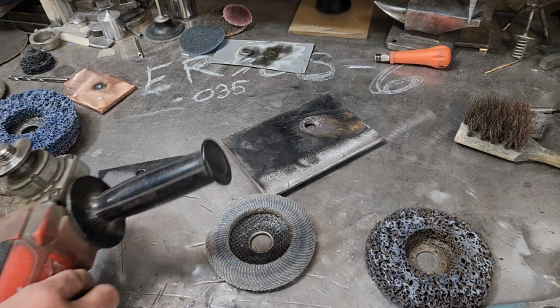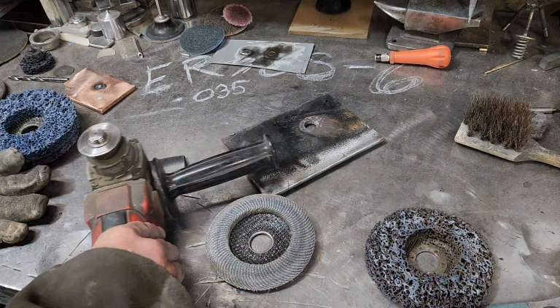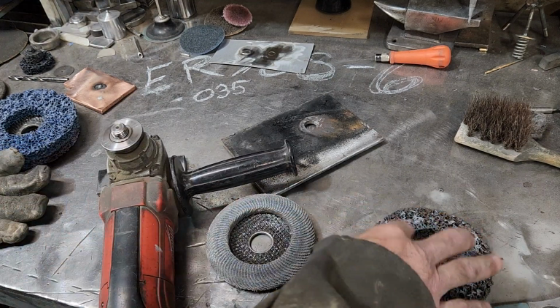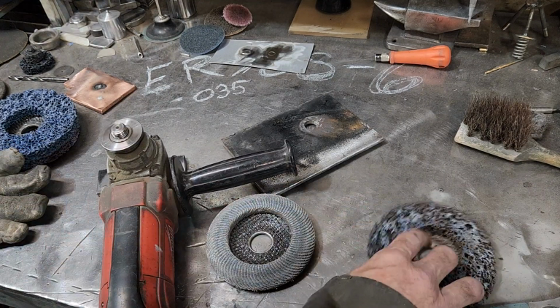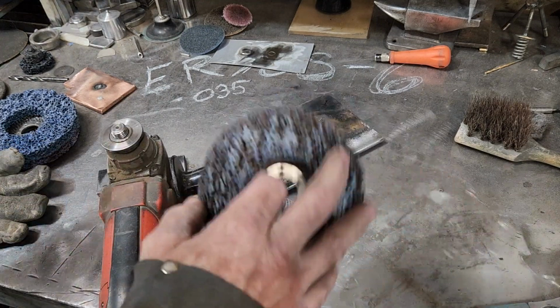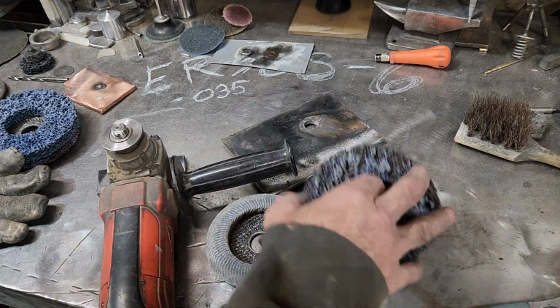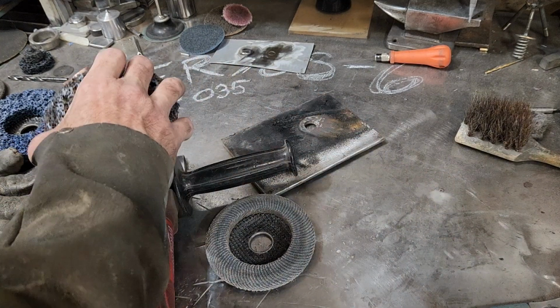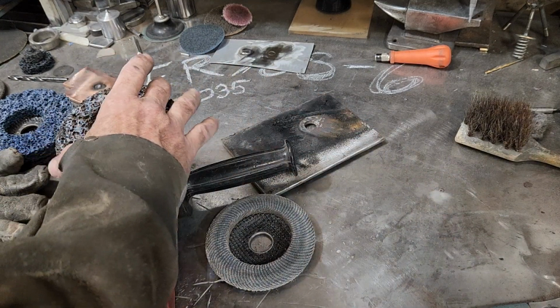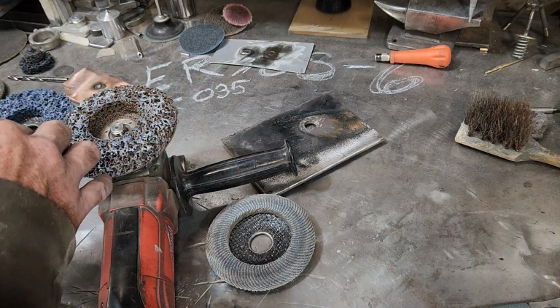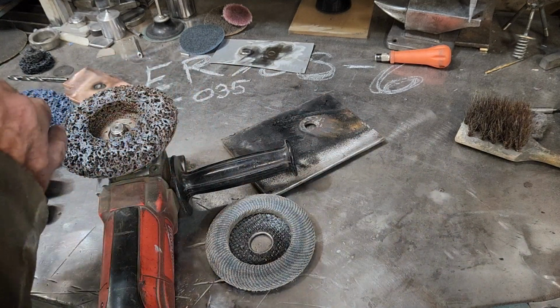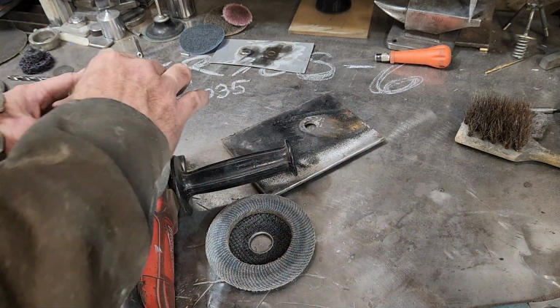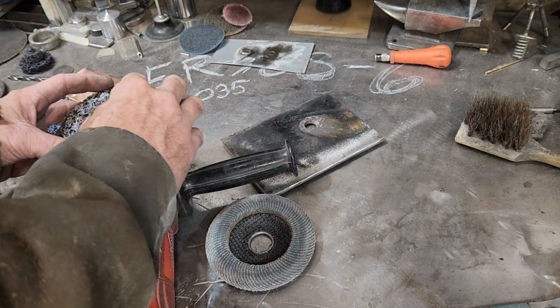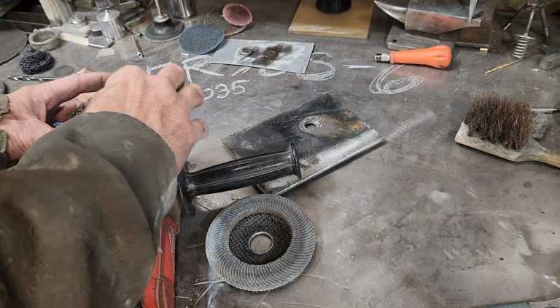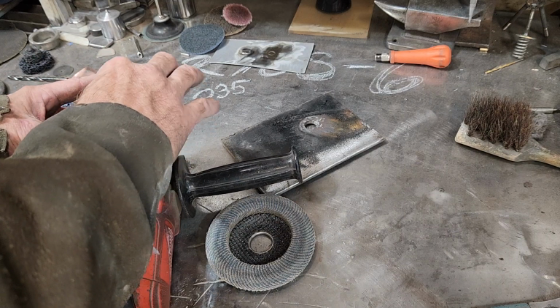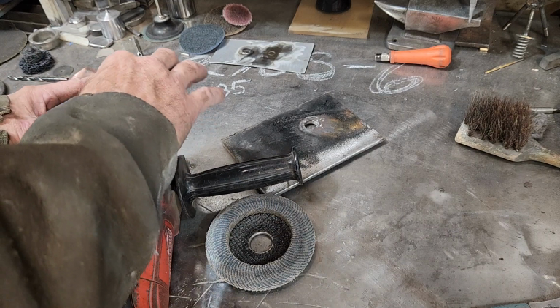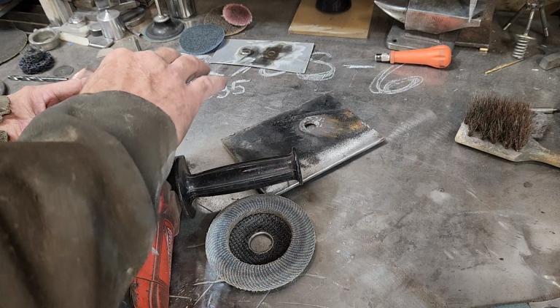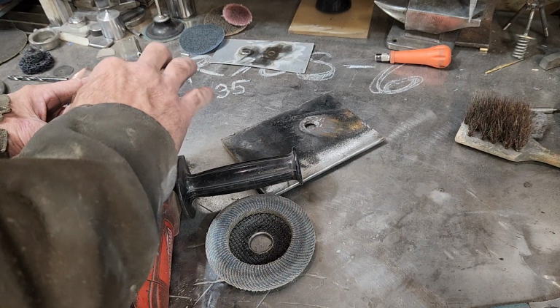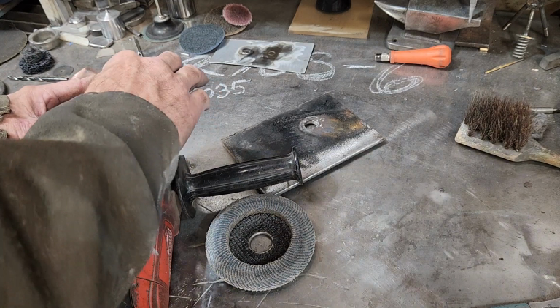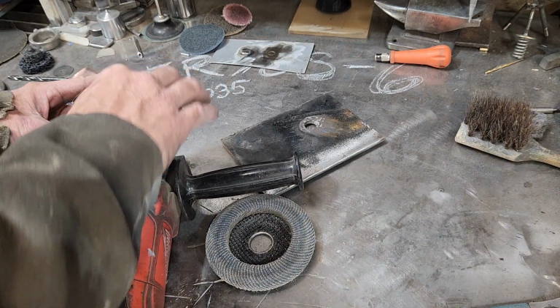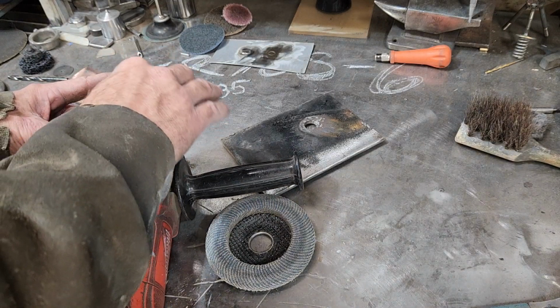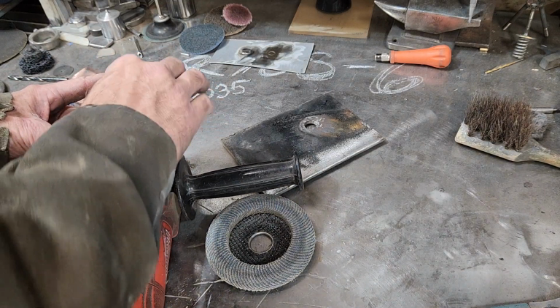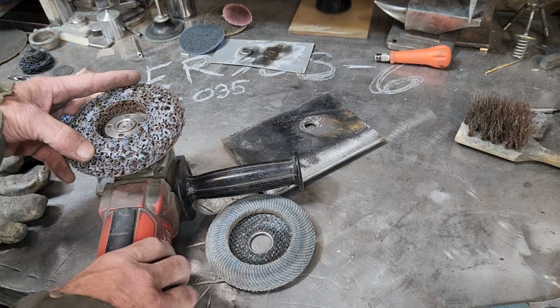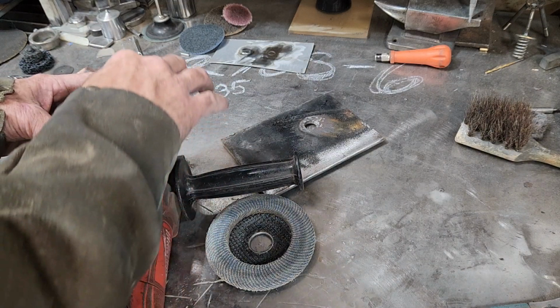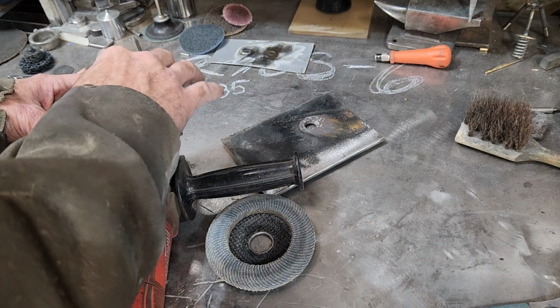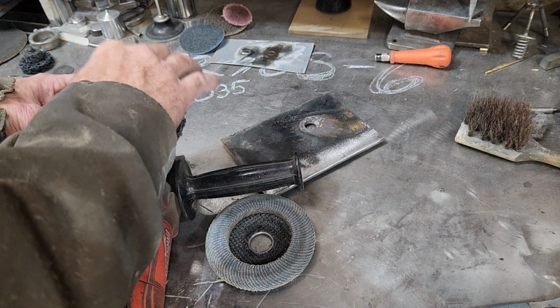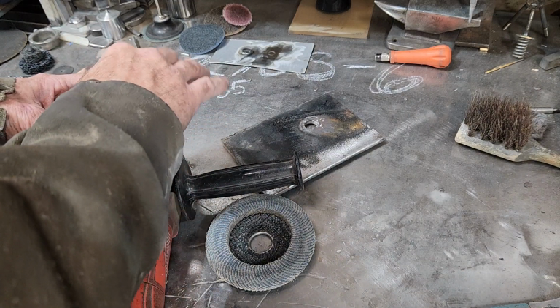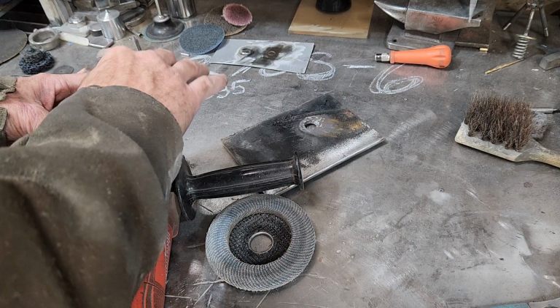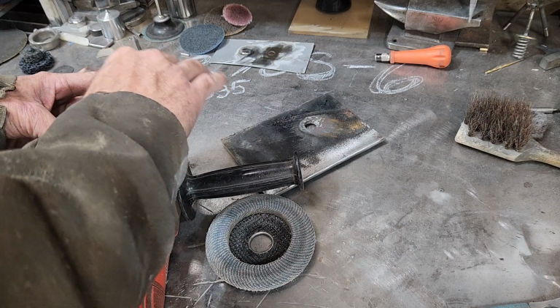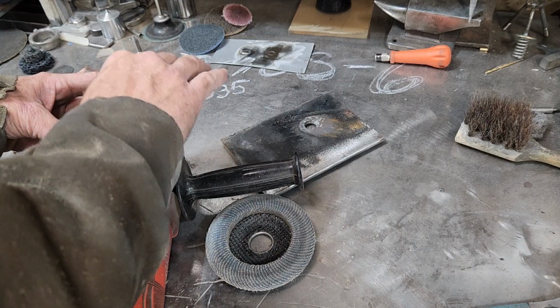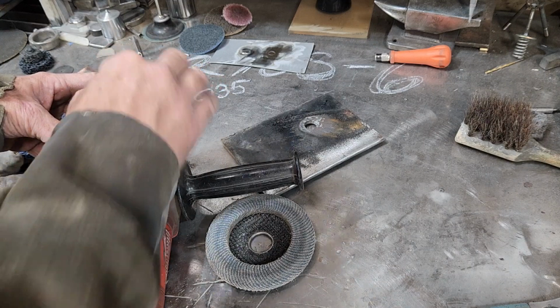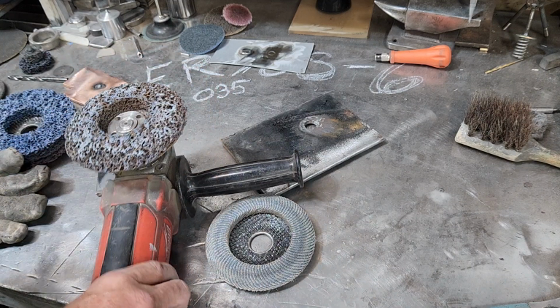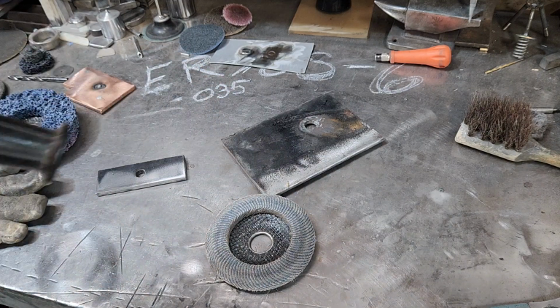I'll try to make as much splatter as possible. I'll even run the machine a little hotter, and I may even pulse it for you guys just so I can try to get some good splatter to show the comparison.